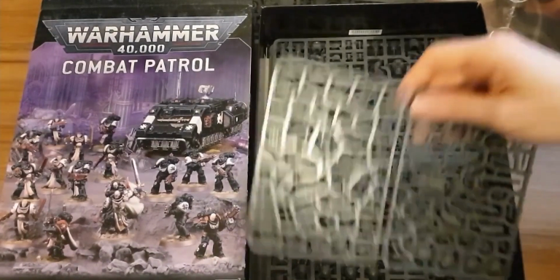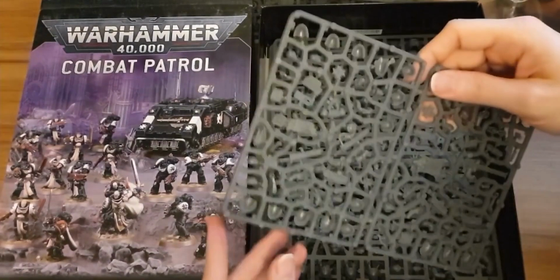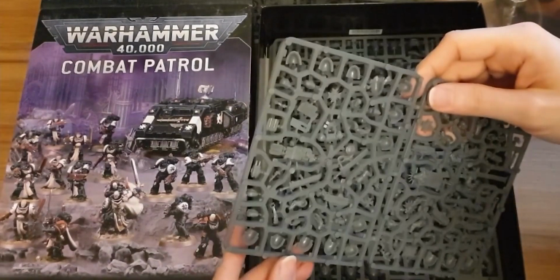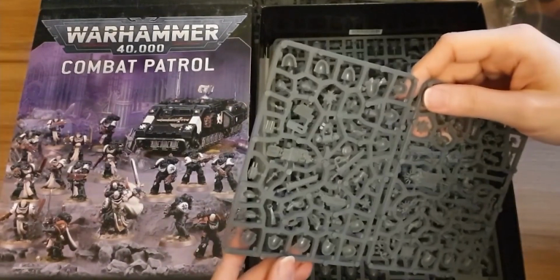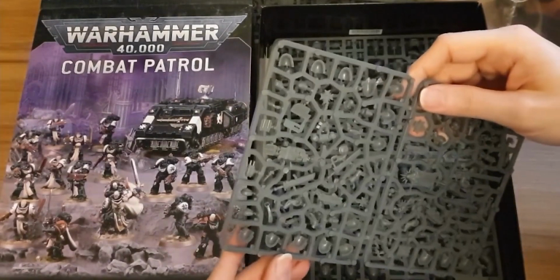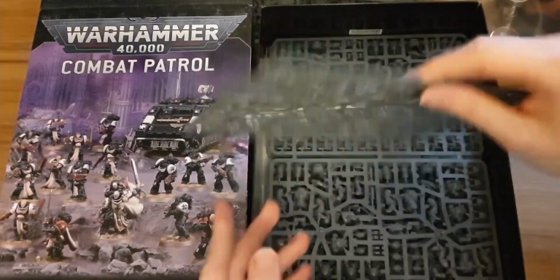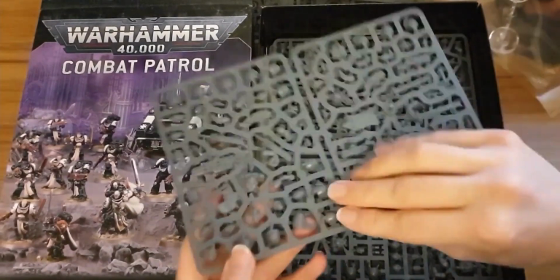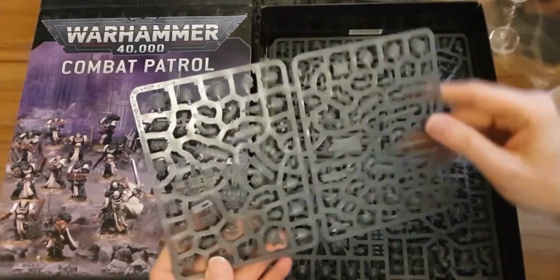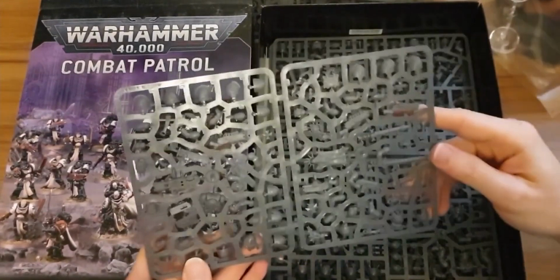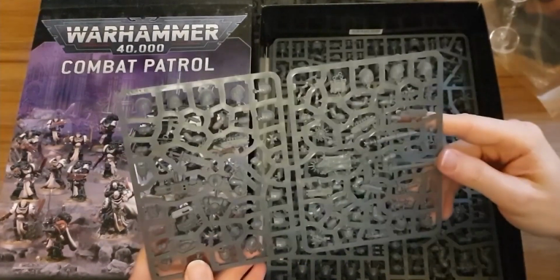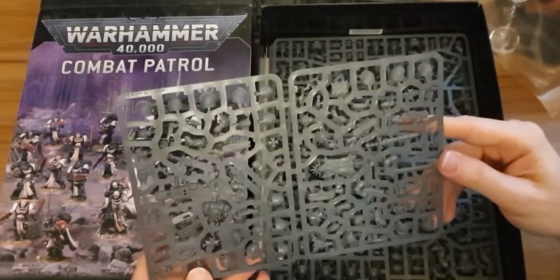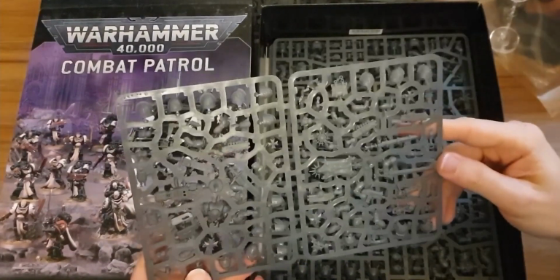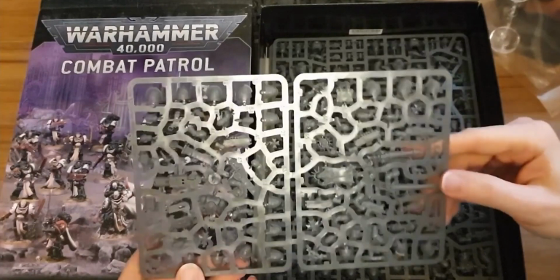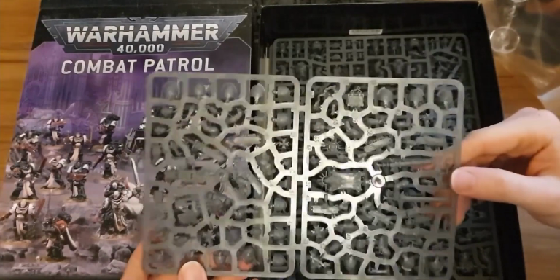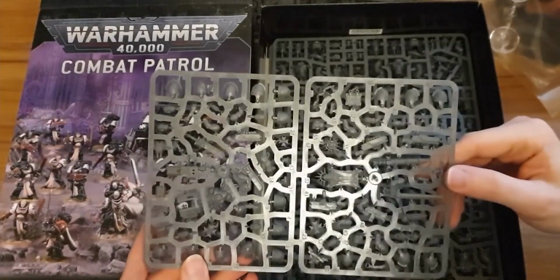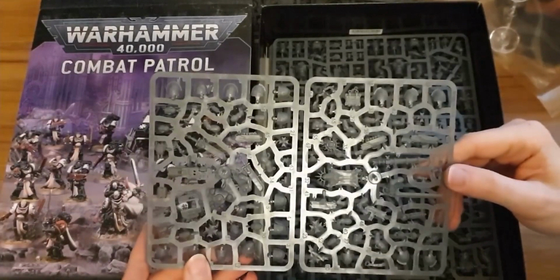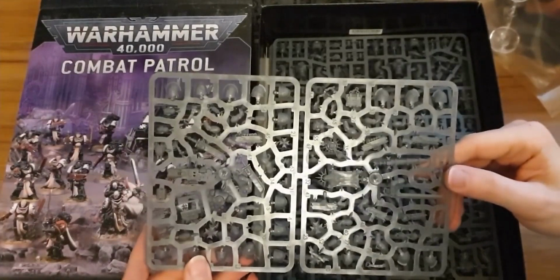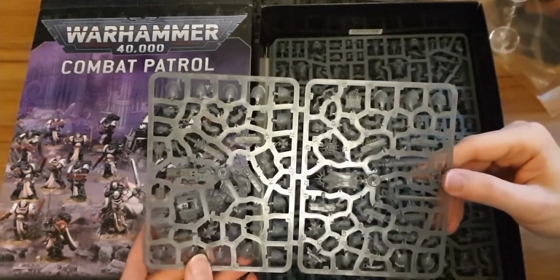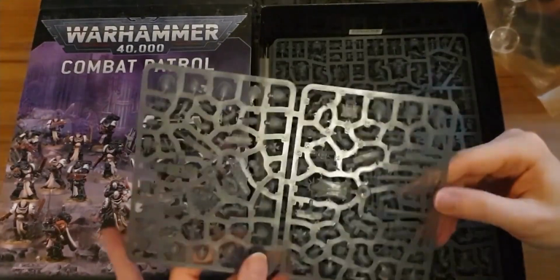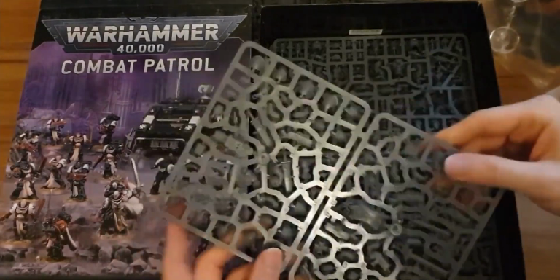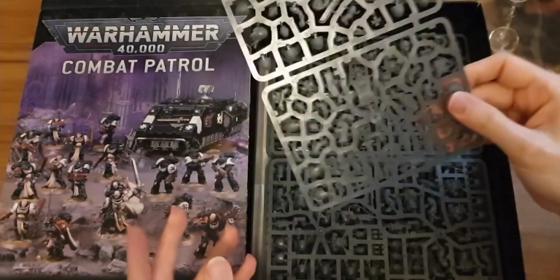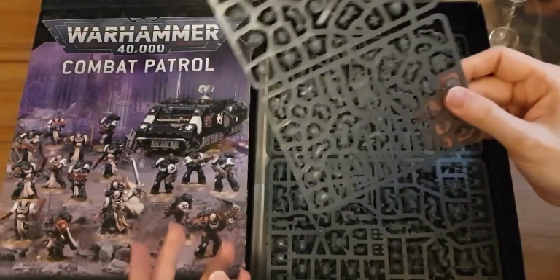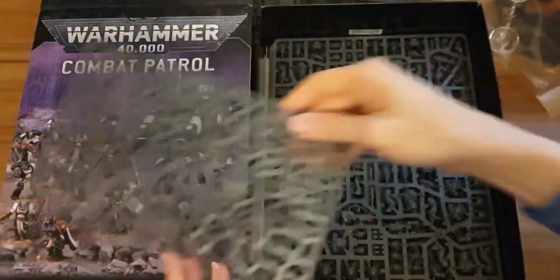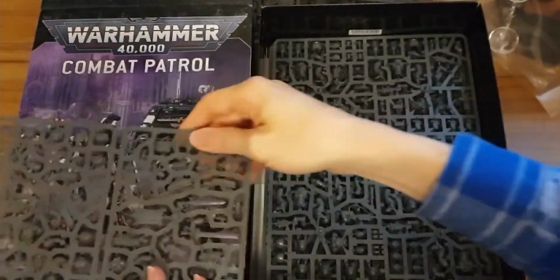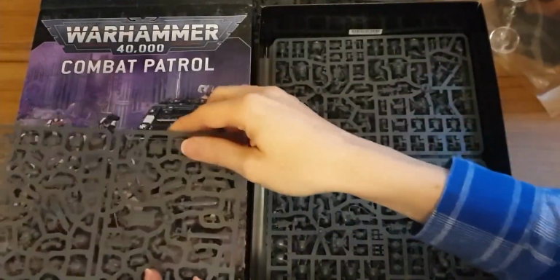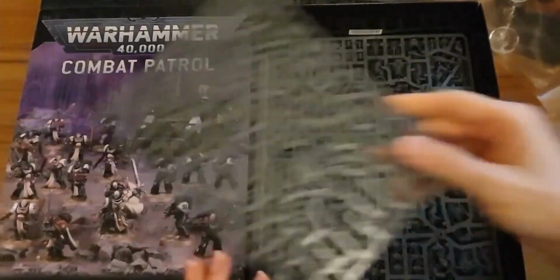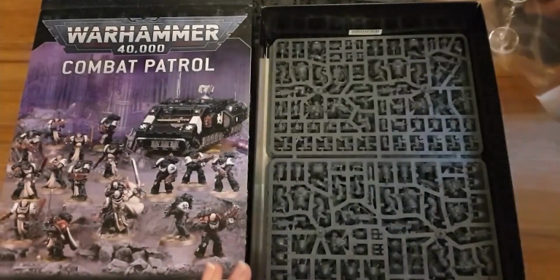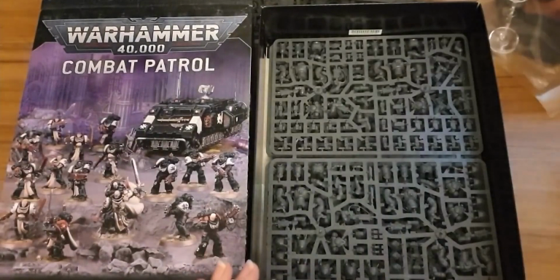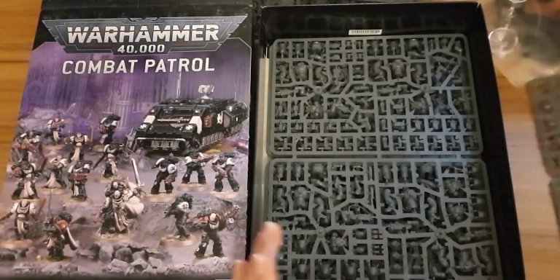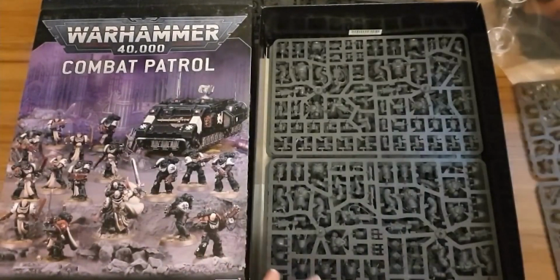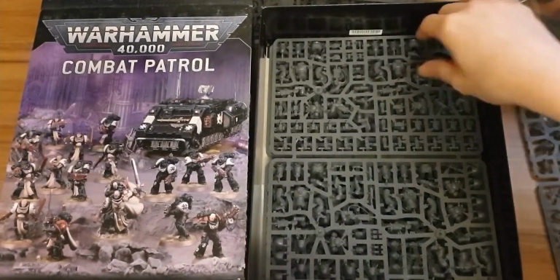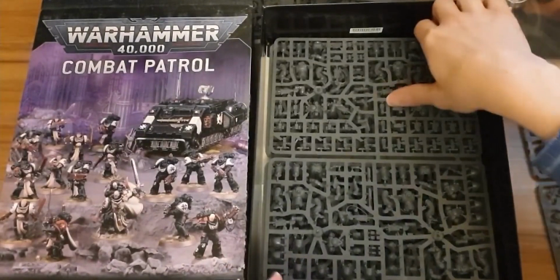Next up is what I believe is the Black Templar upgrade sprue. I'm going to put this to the side and we're going to come back to that at the end of the video.